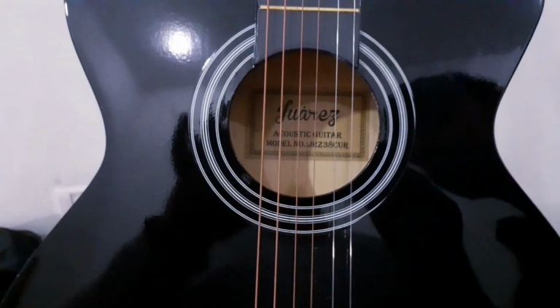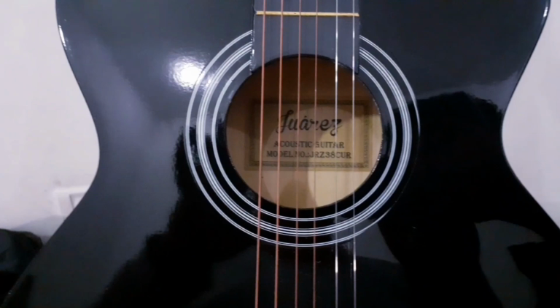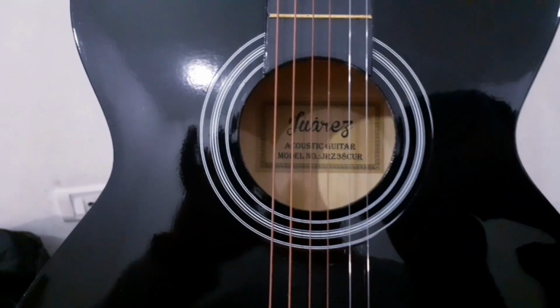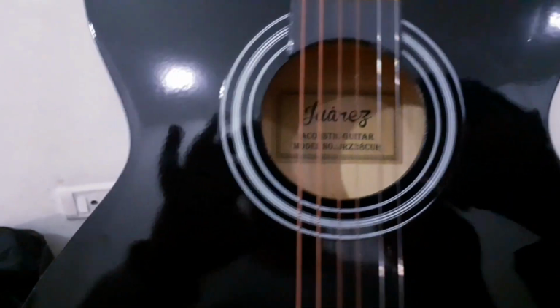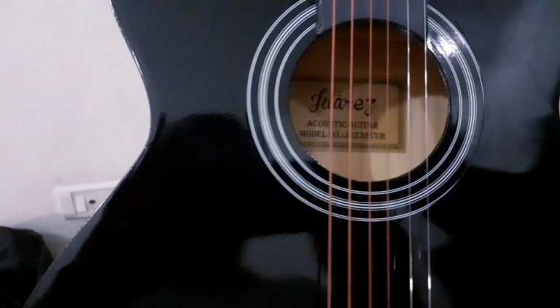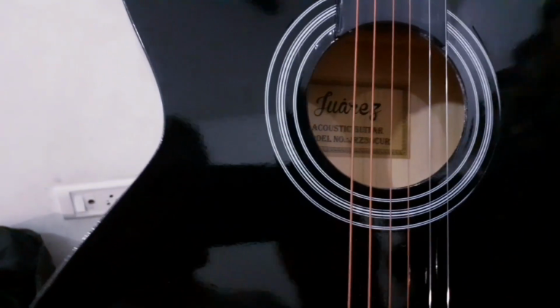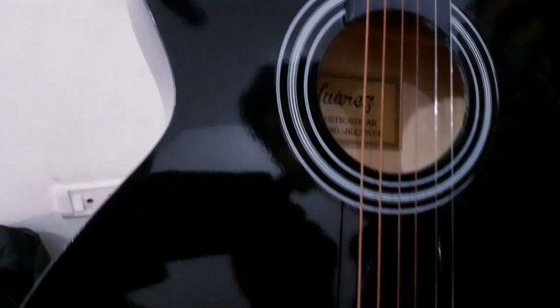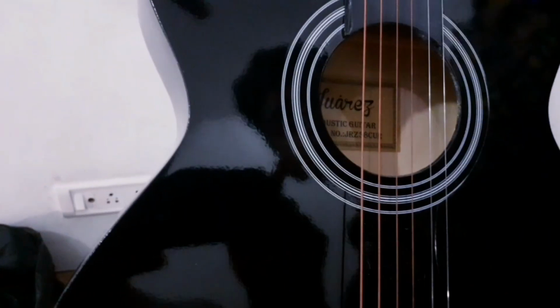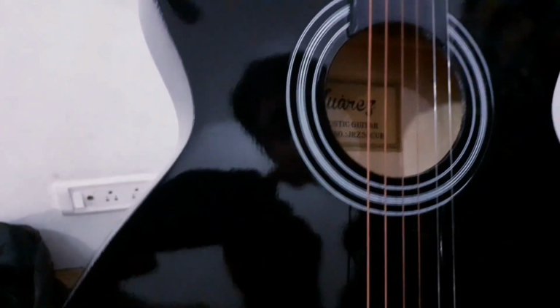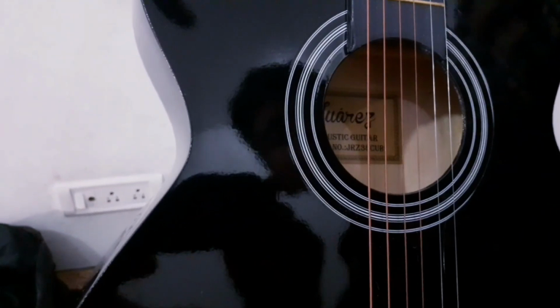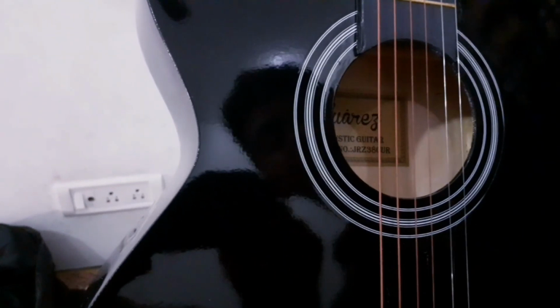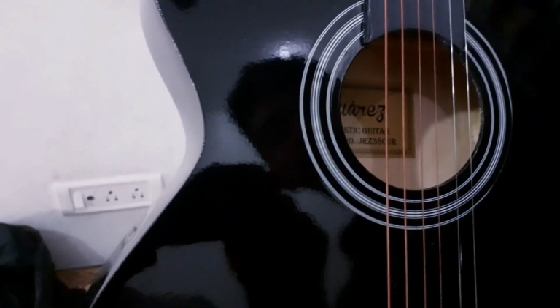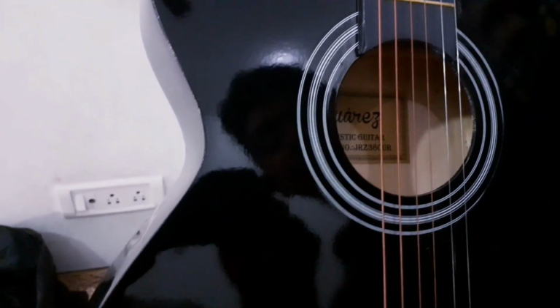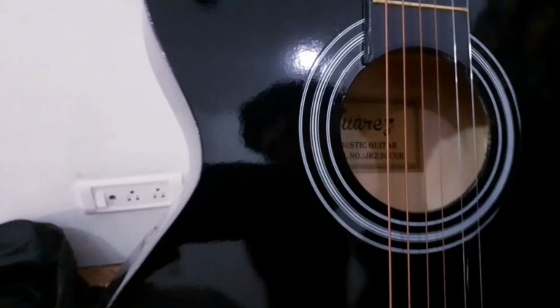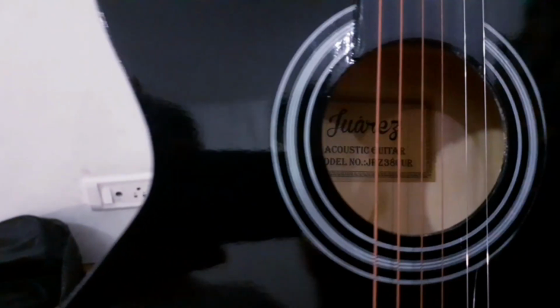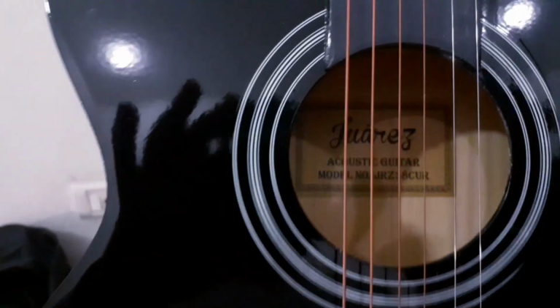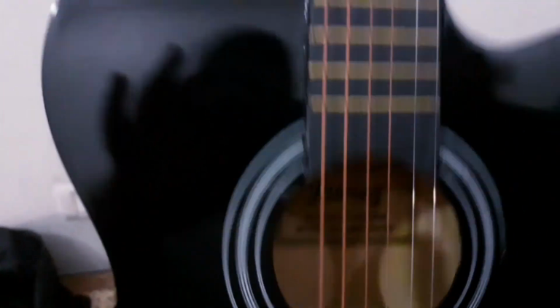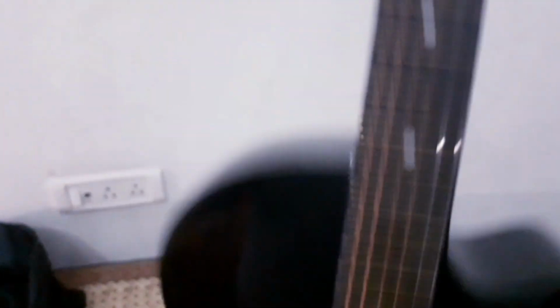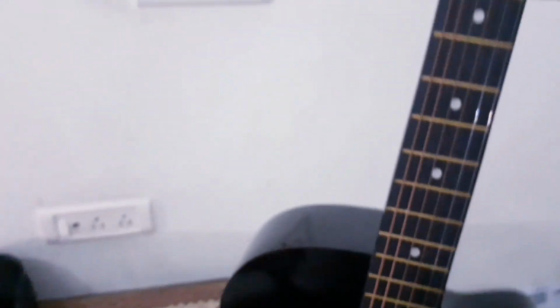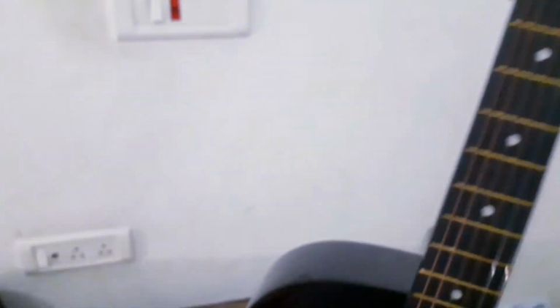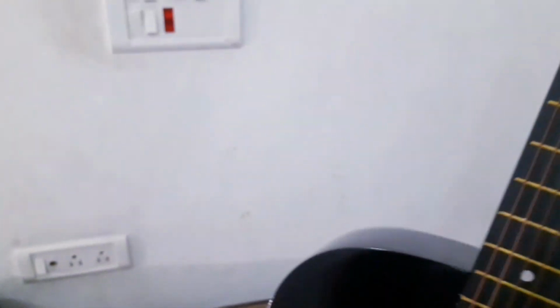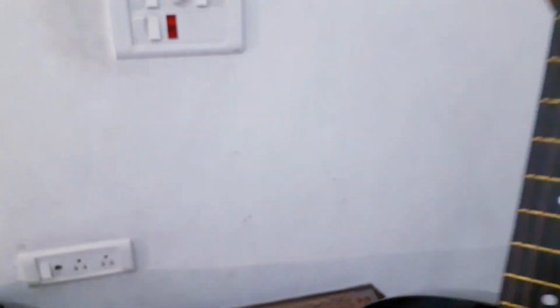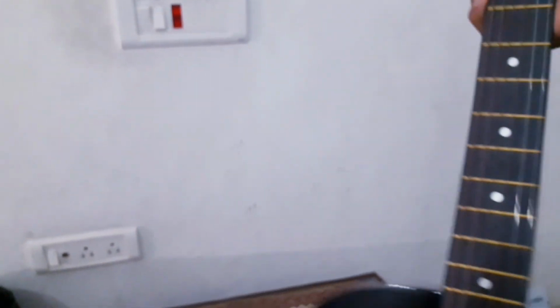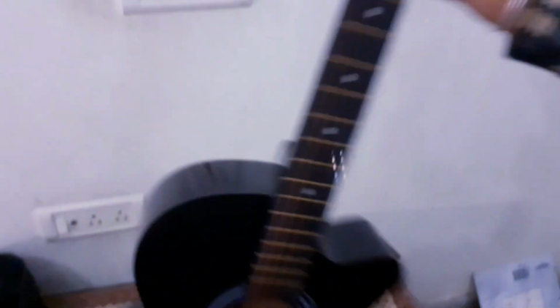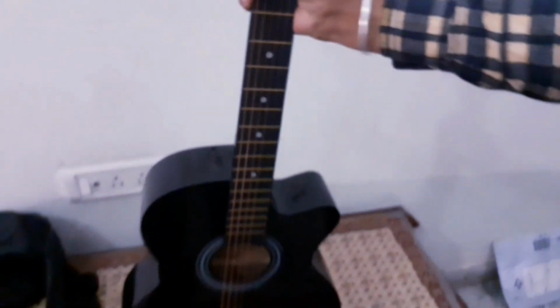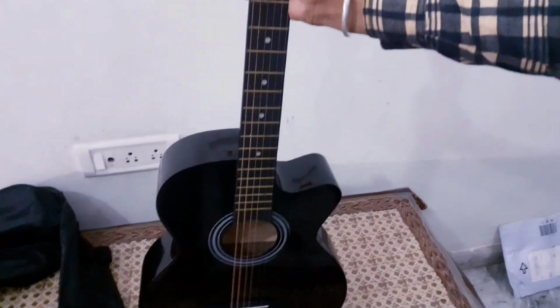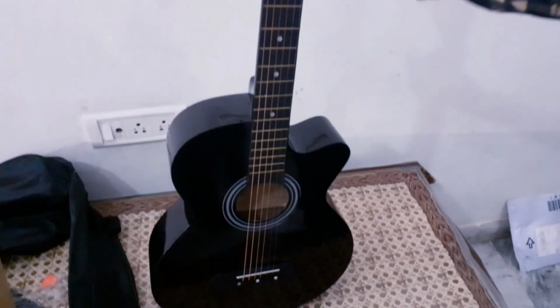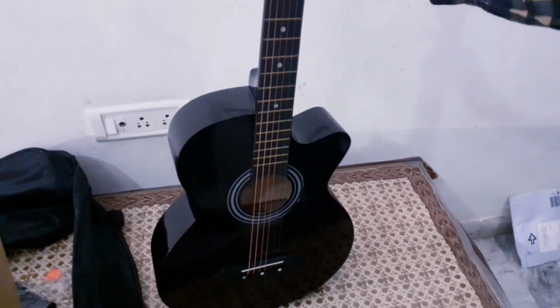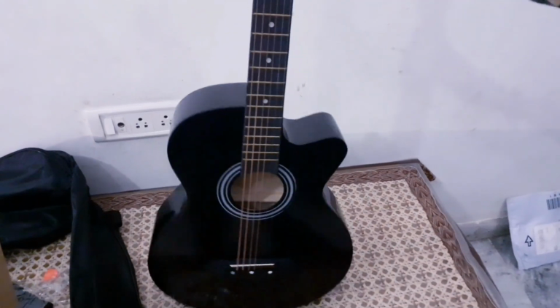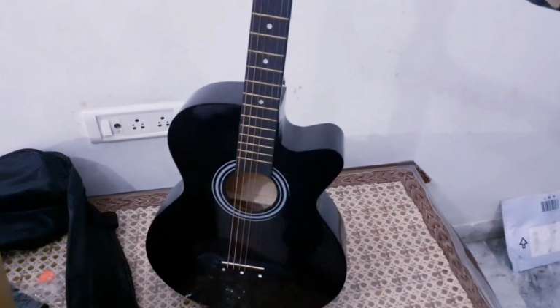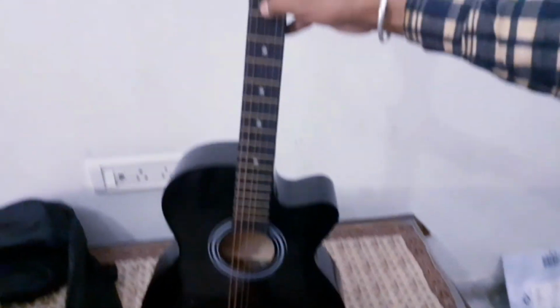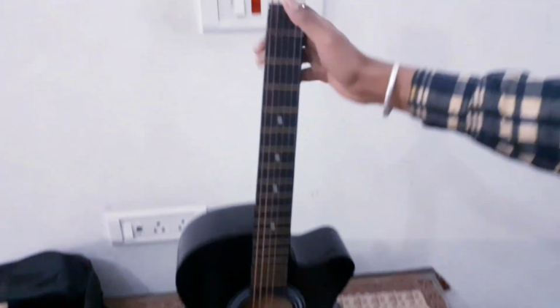This is an acoustic guitar. The model number is JRZ38, 38 inch, which is a normal guitar size.